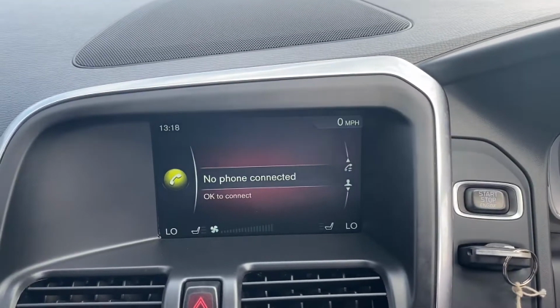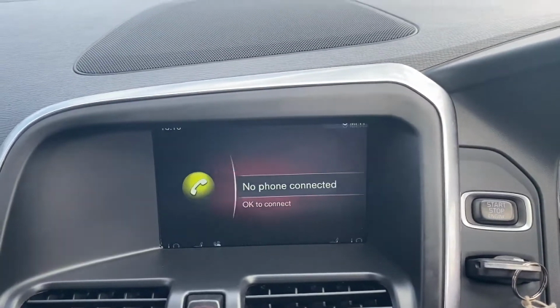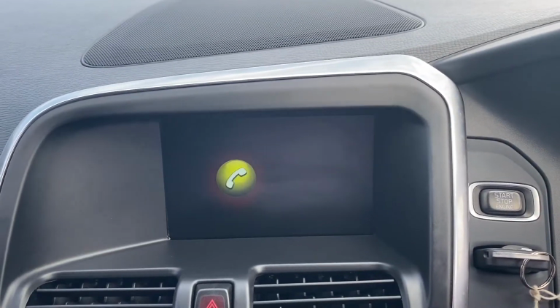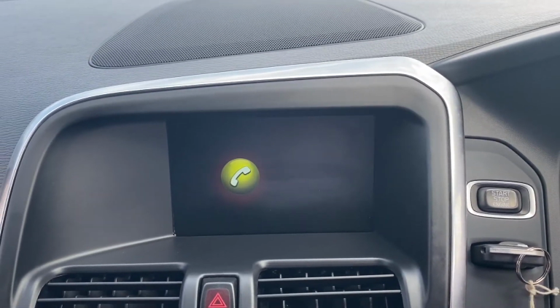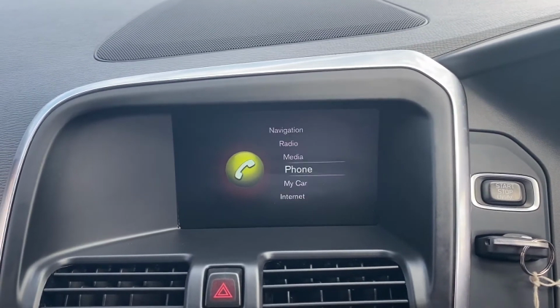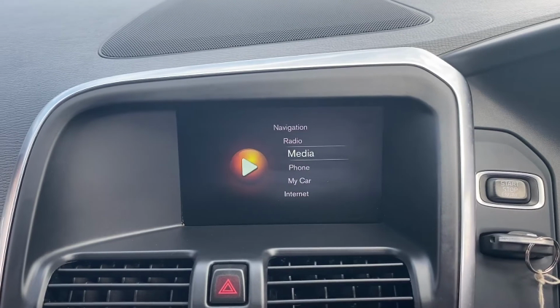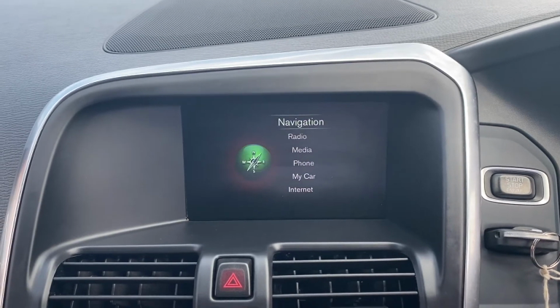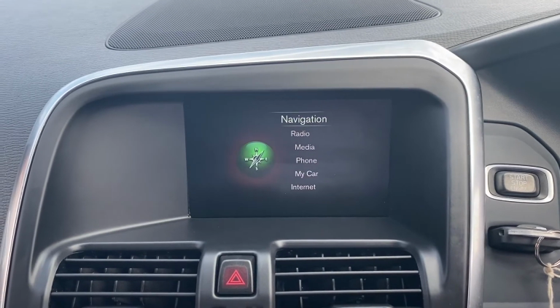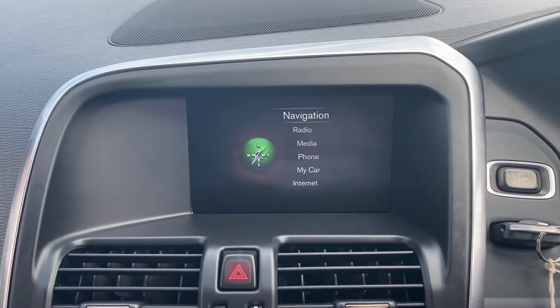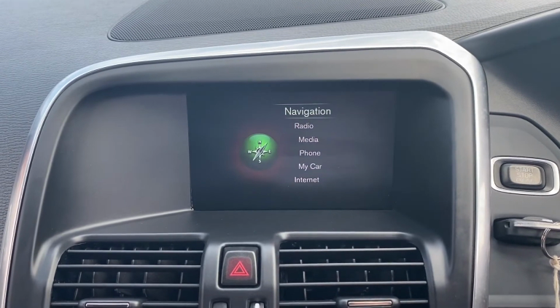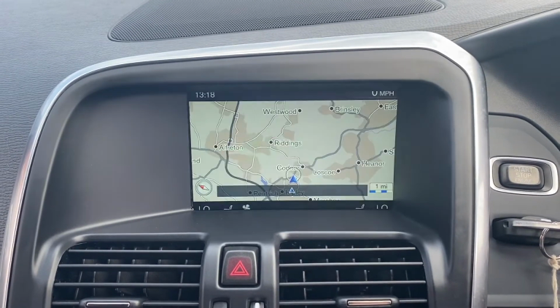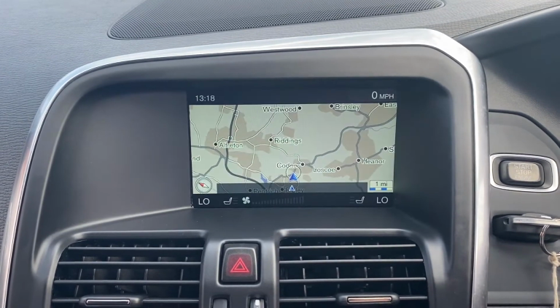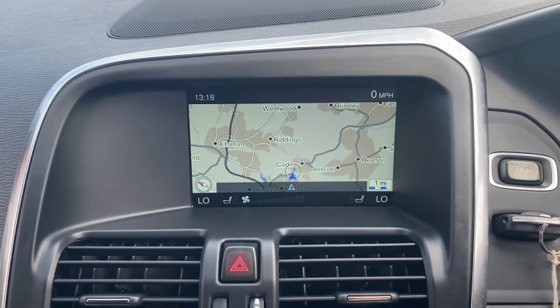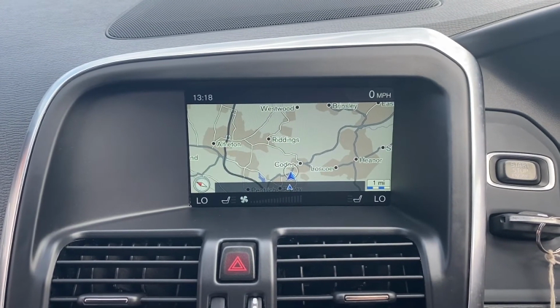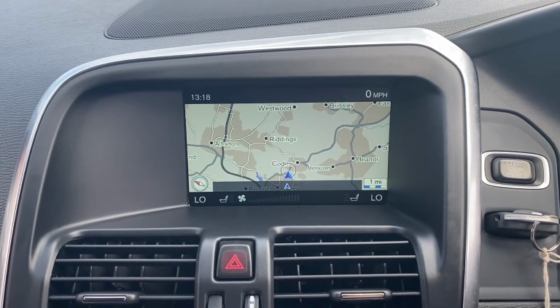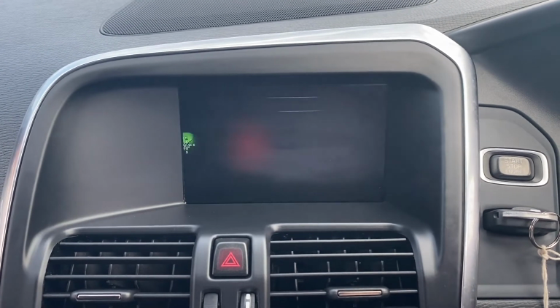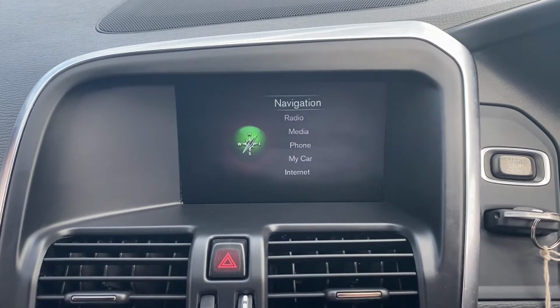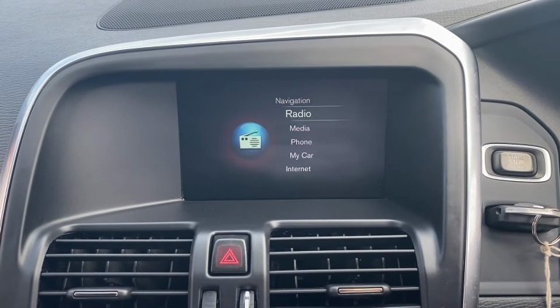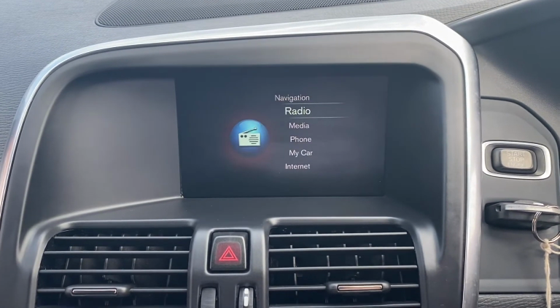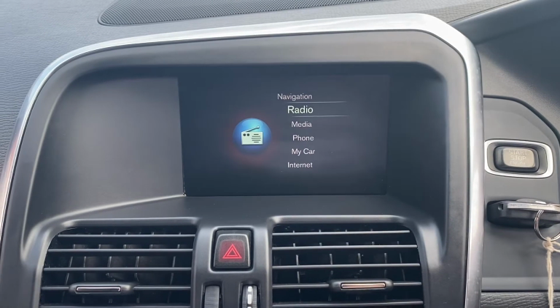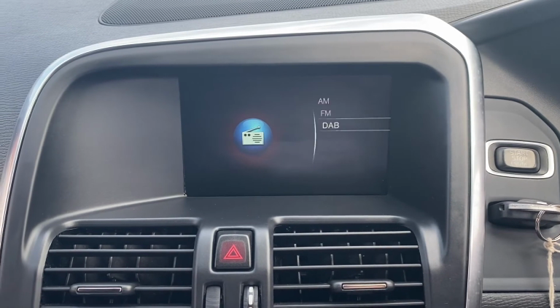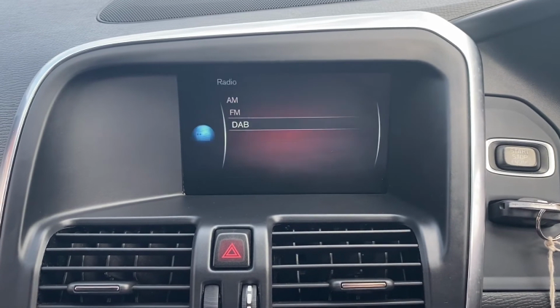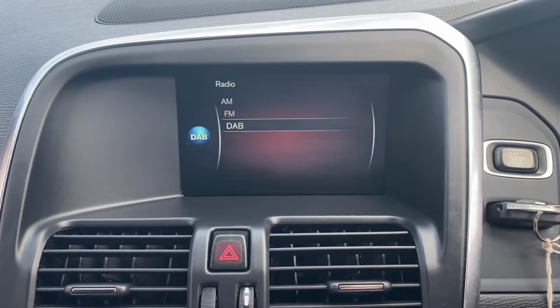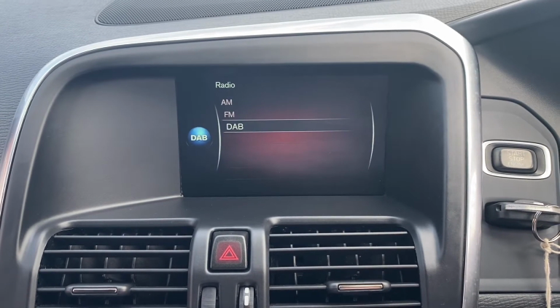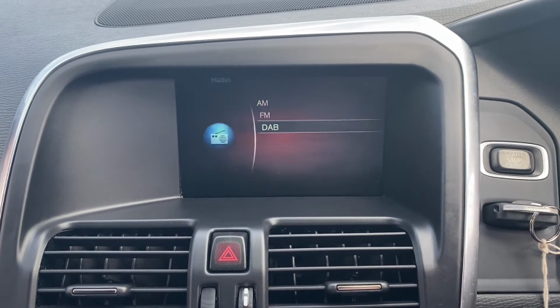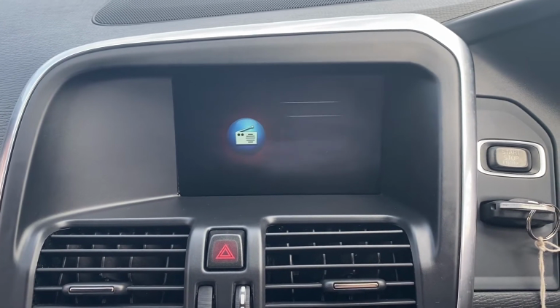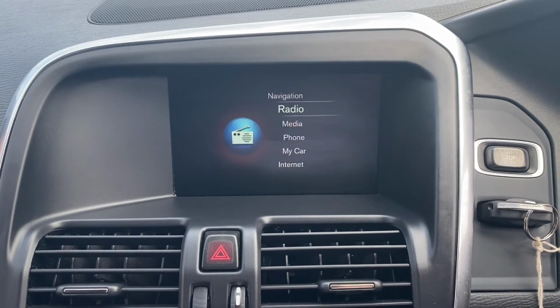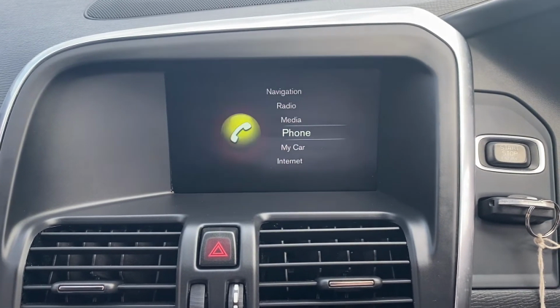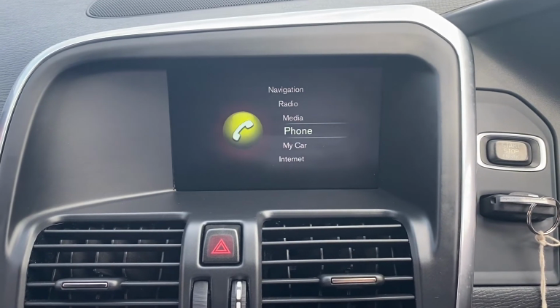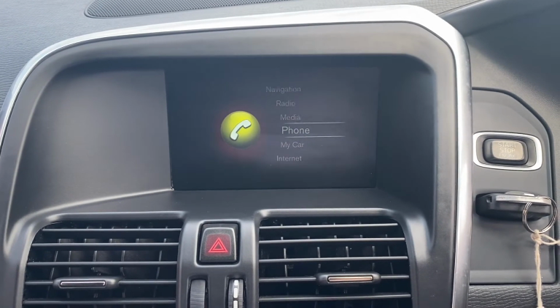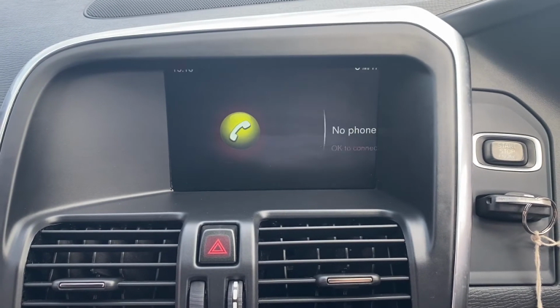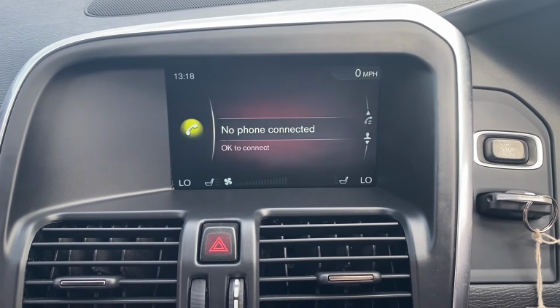Moving on to the main infotainment system, it does come with a satellite navigation option. You also get the radio option which of course includes DAB radio, and the phone option for Bluetooth connectivity.